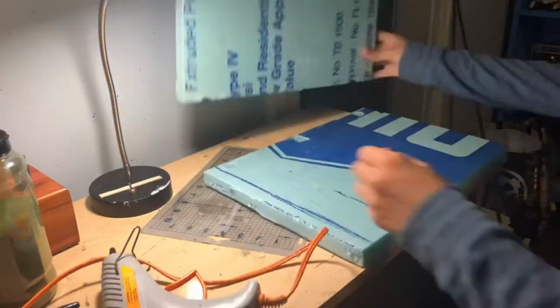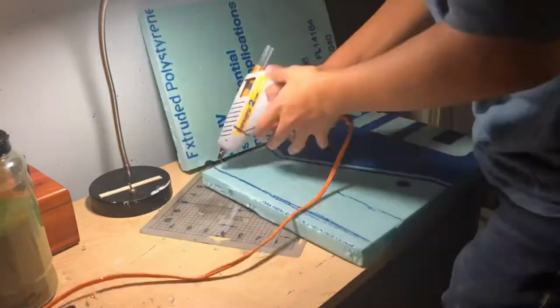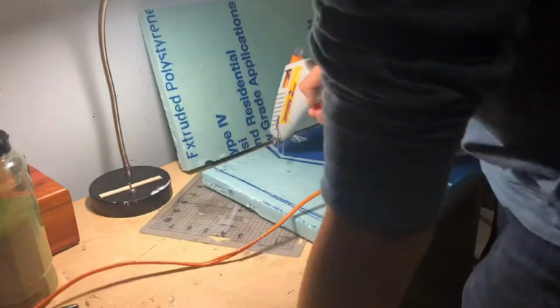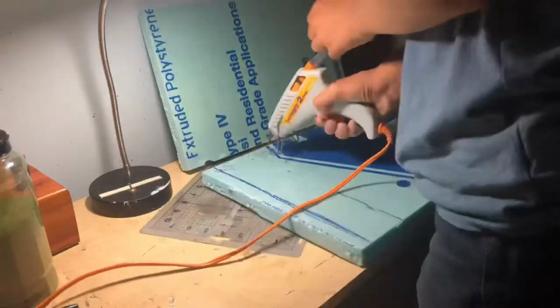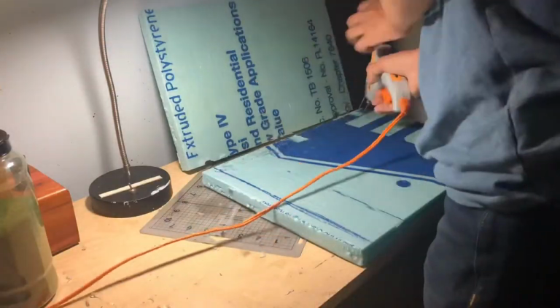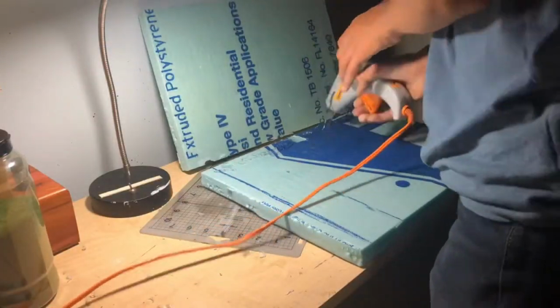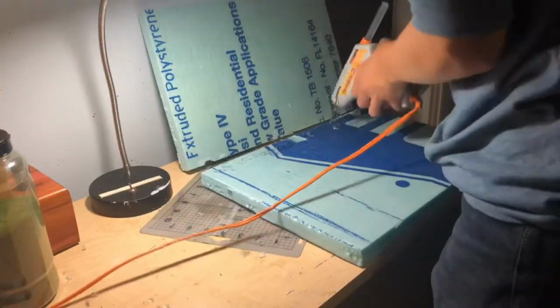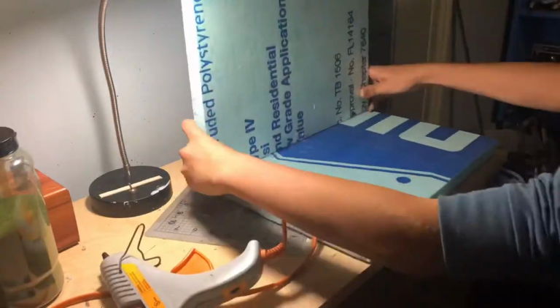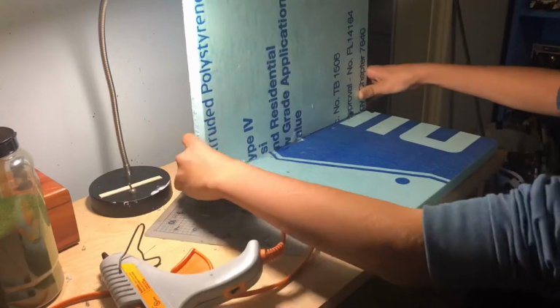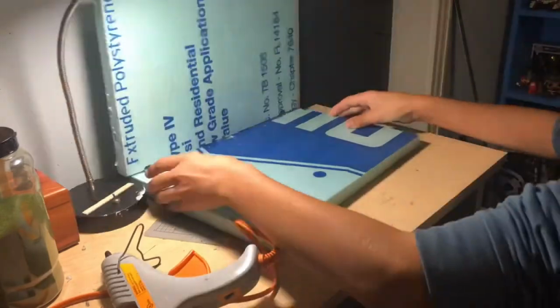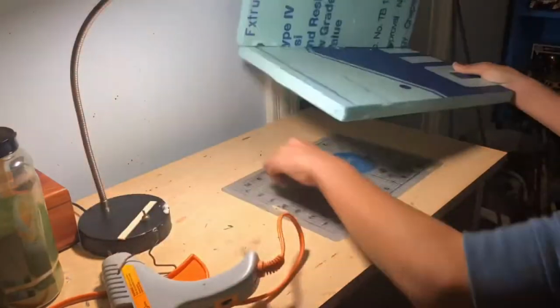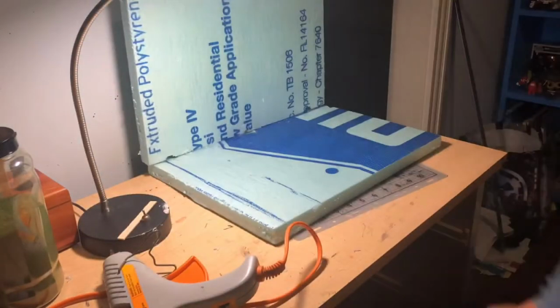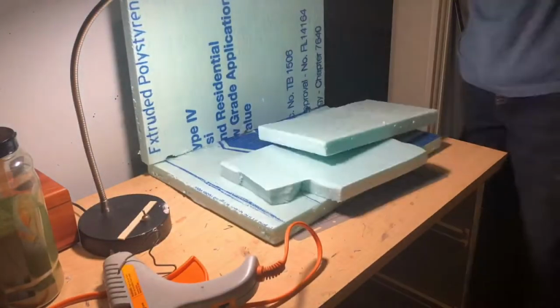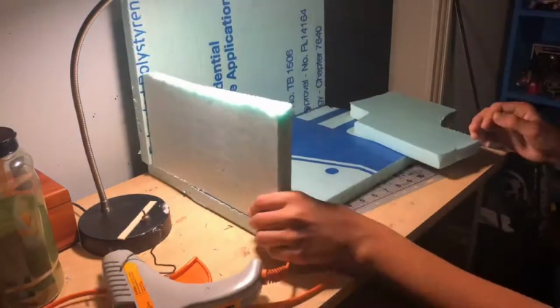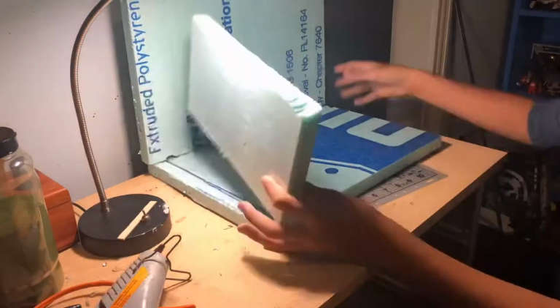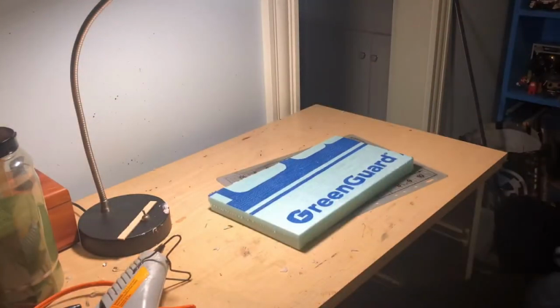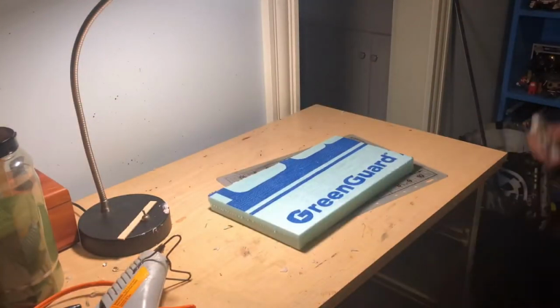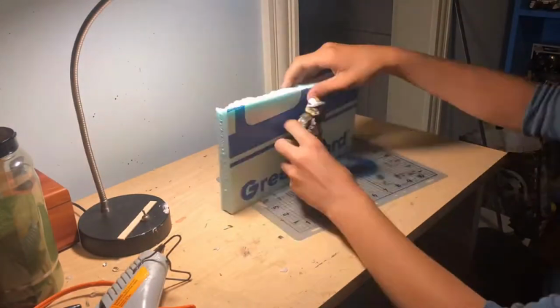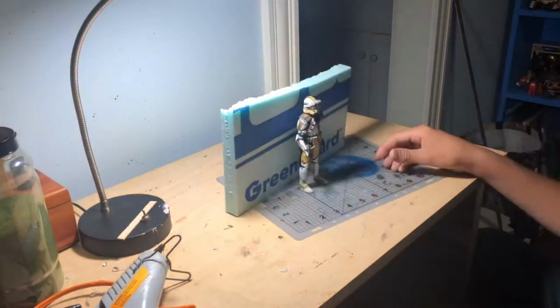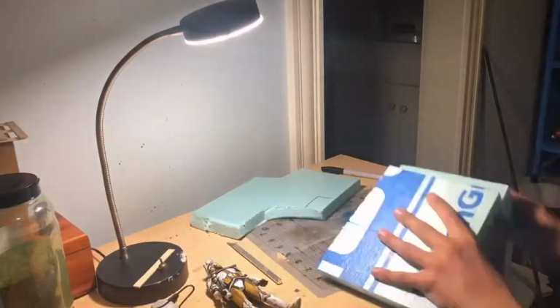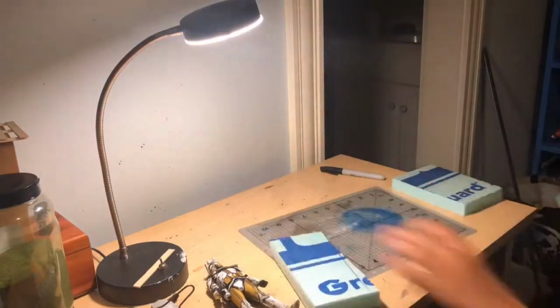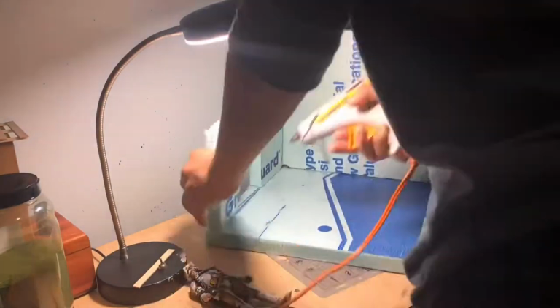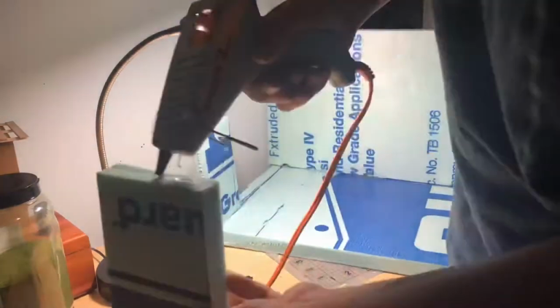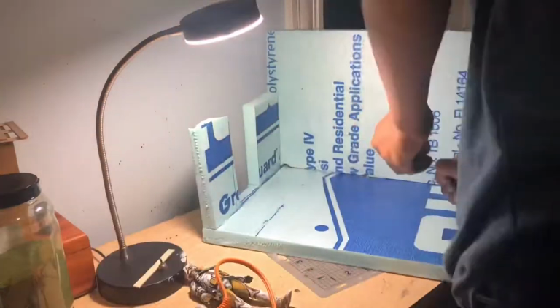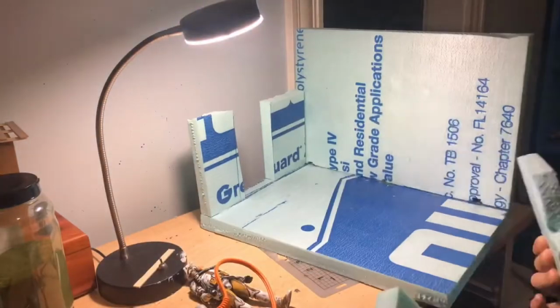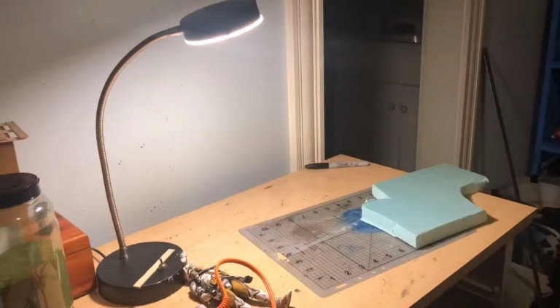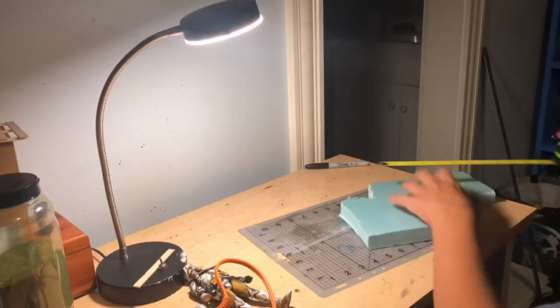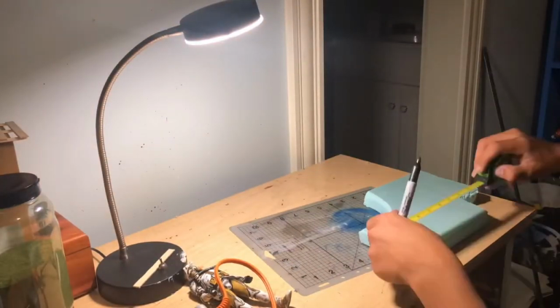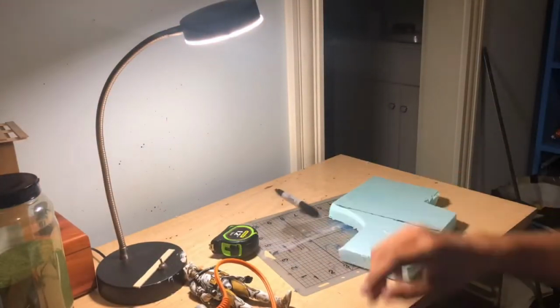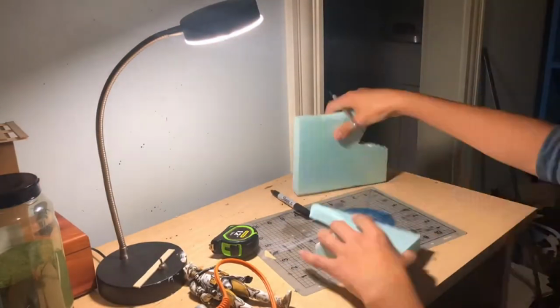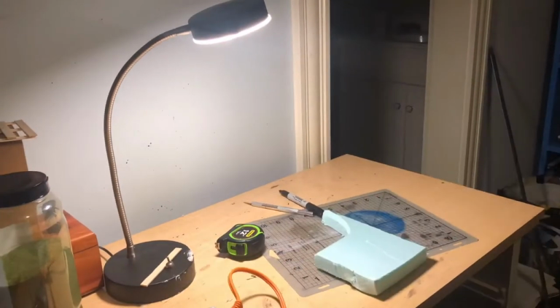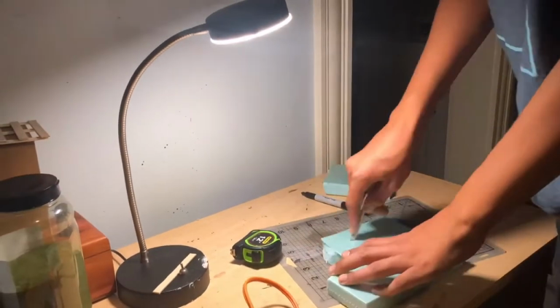Then I was gluing on my wall here, and then I was cutting out some scrap pieces that I had to make a doorway, and I think it's looking pretty good so far.